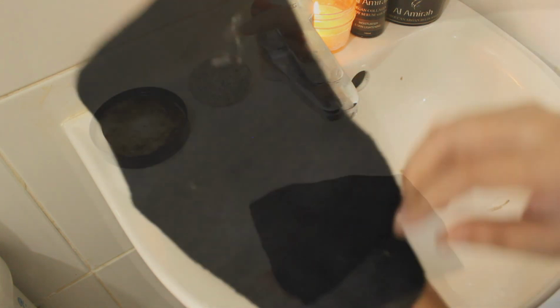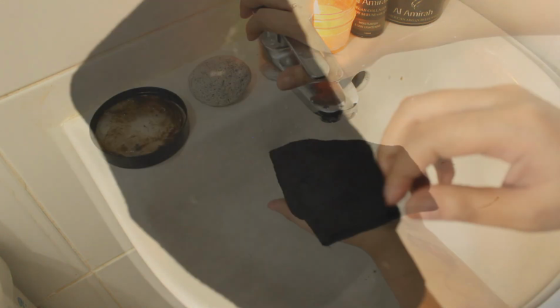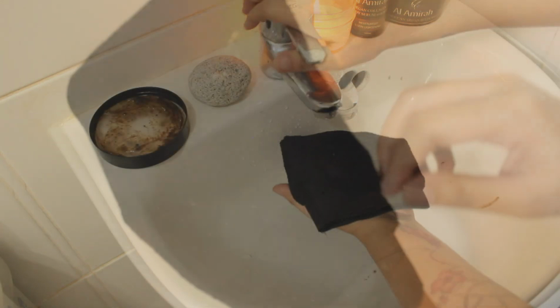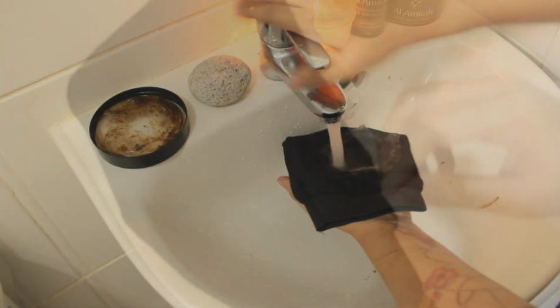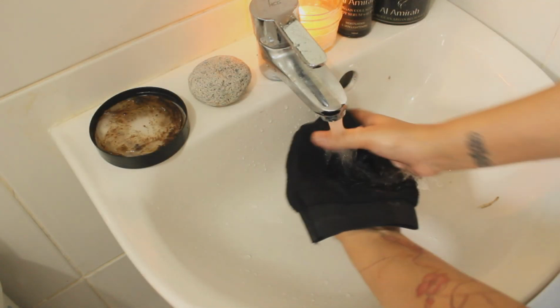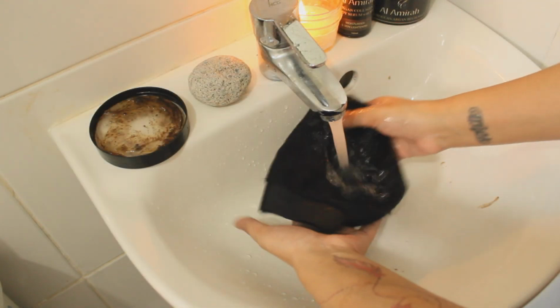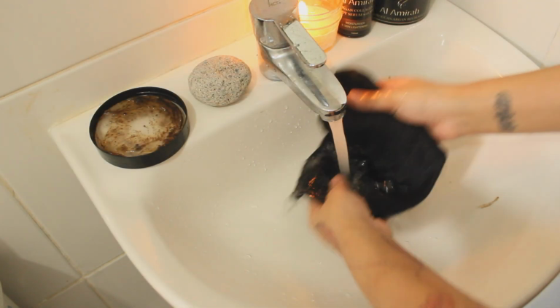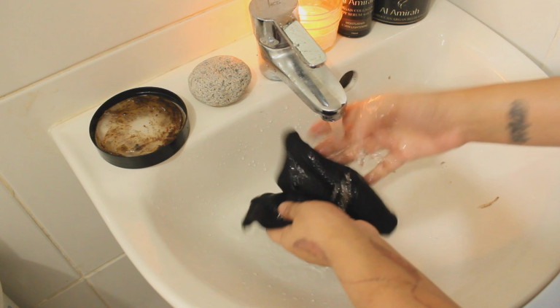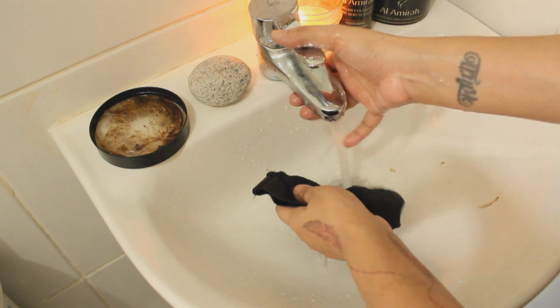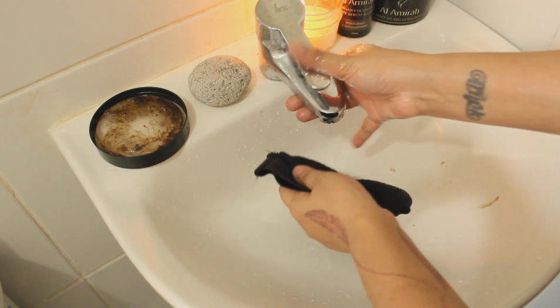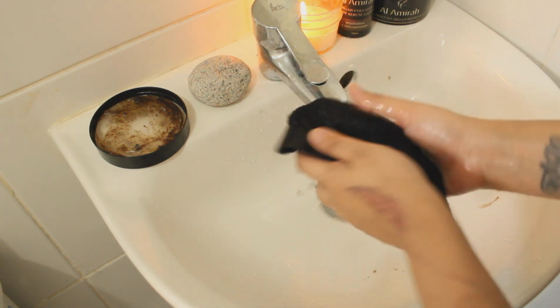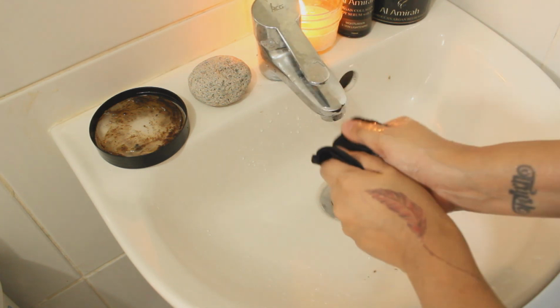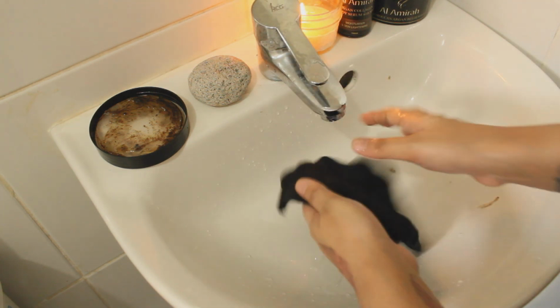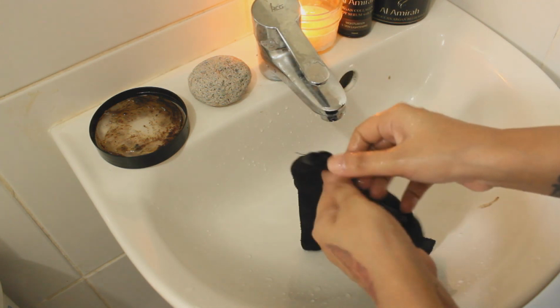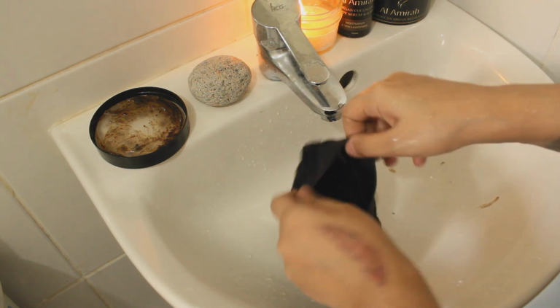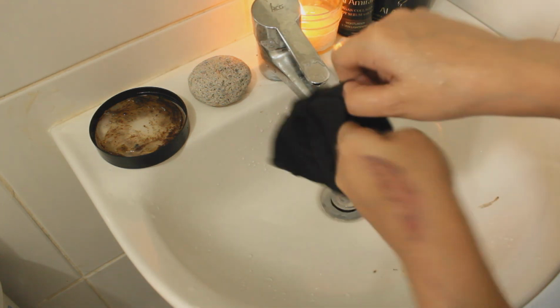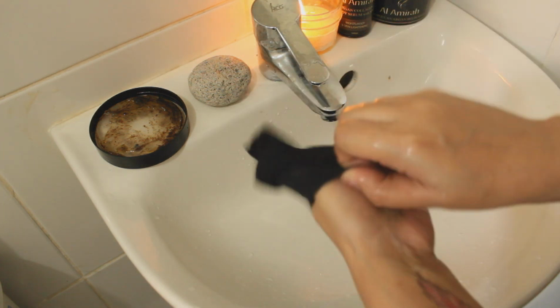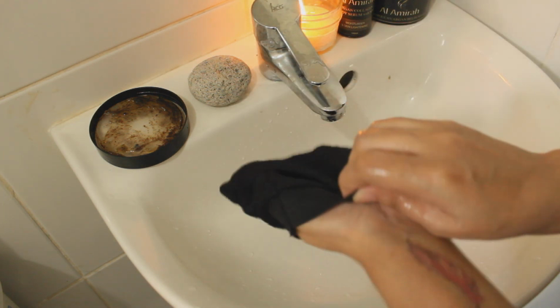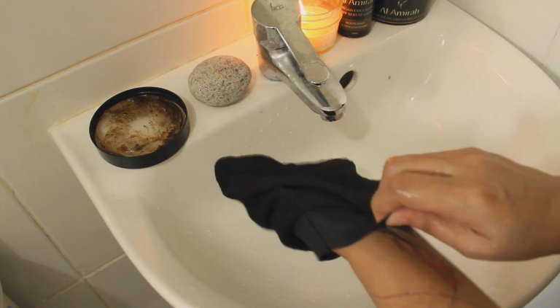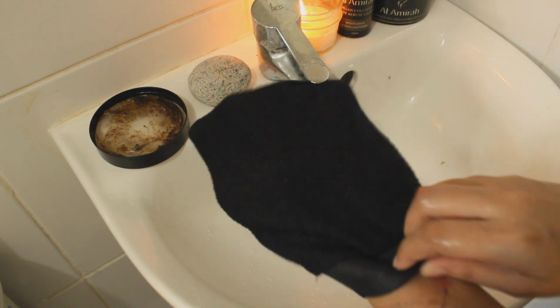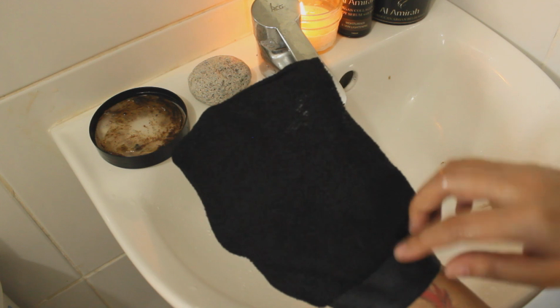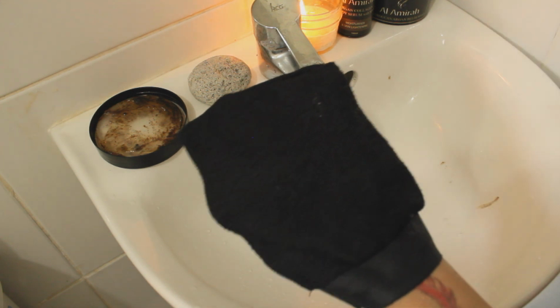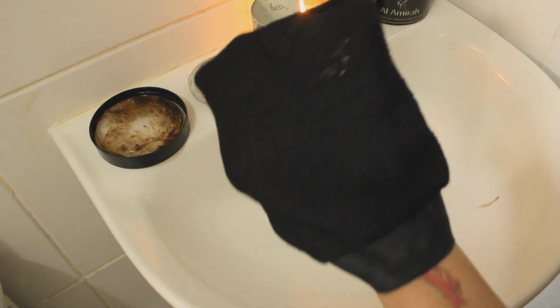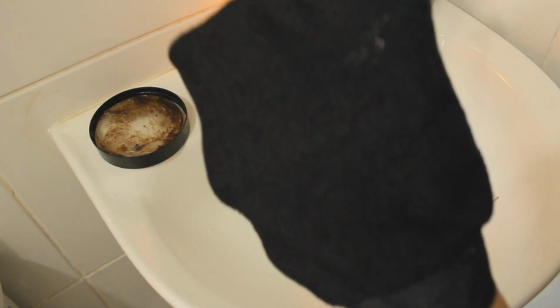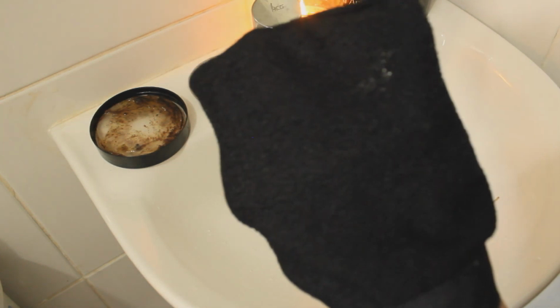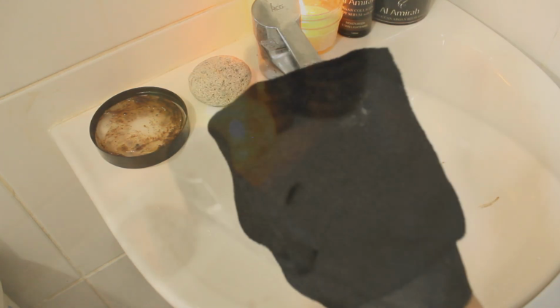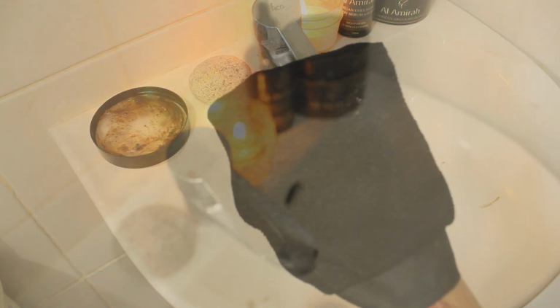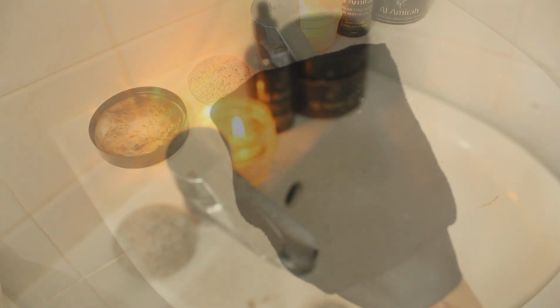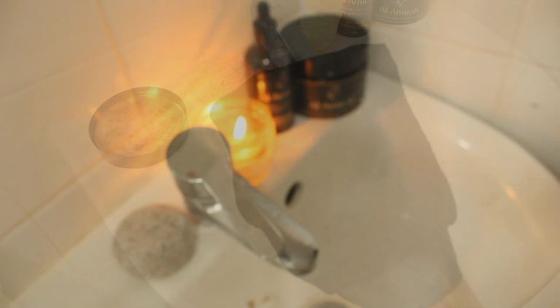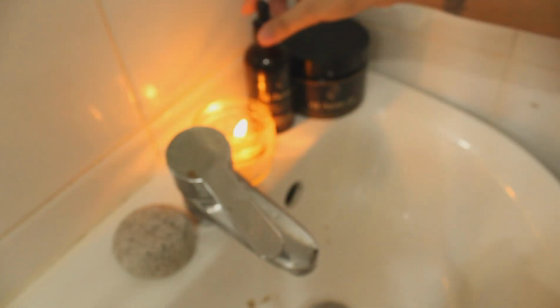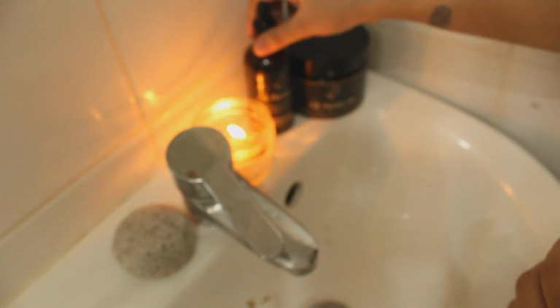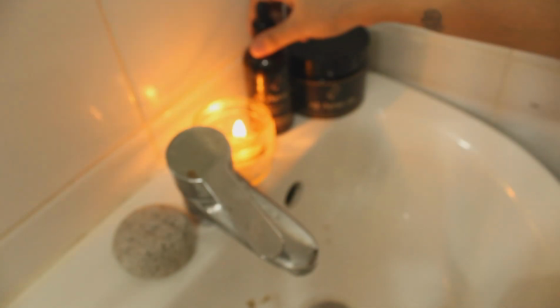They are super easy to use and safe on your skin. They are especially beneficial for exfoliating the legs, arms, and other large areas where using a small sponge may be too time-consuming.